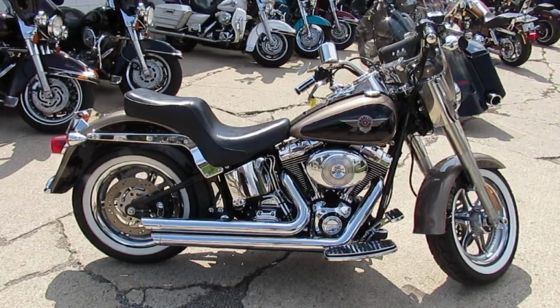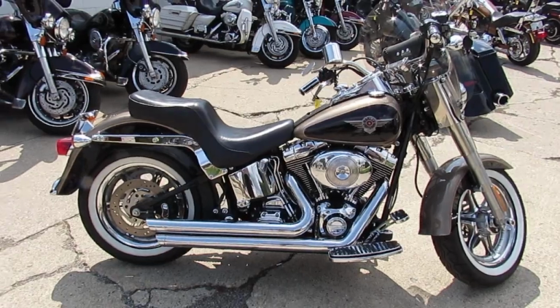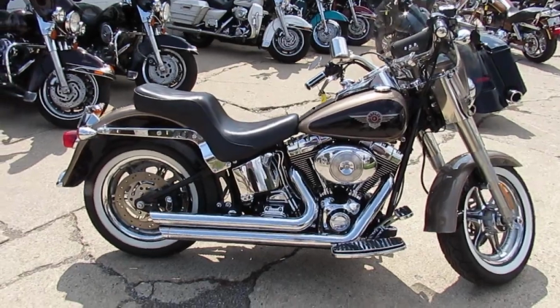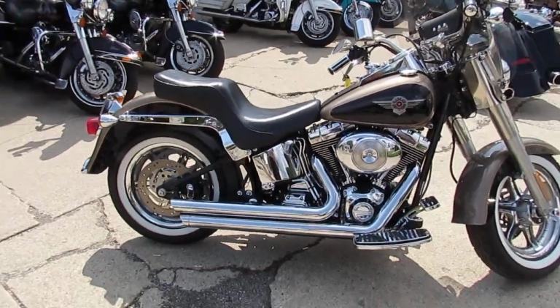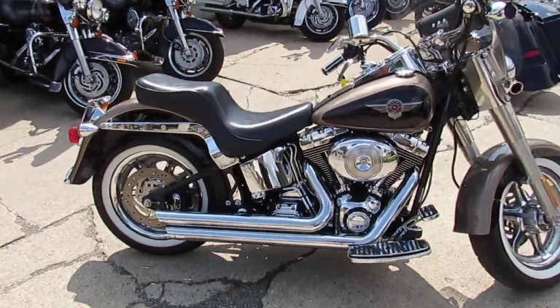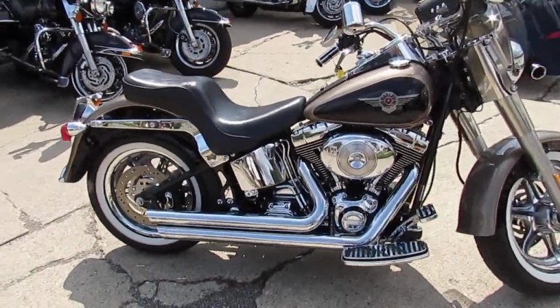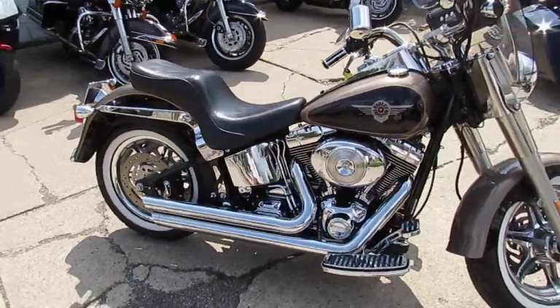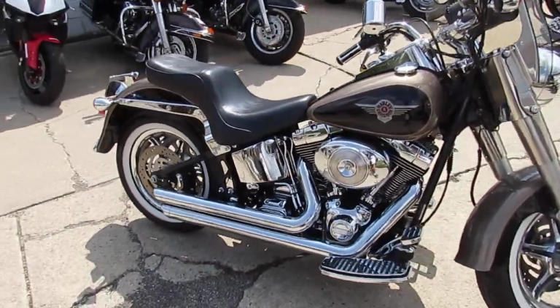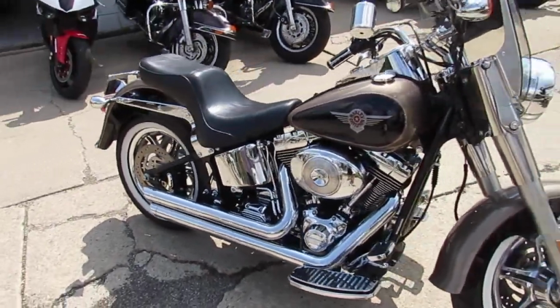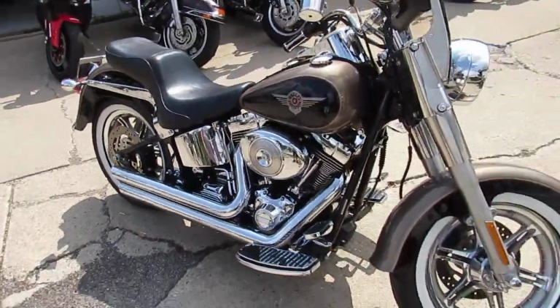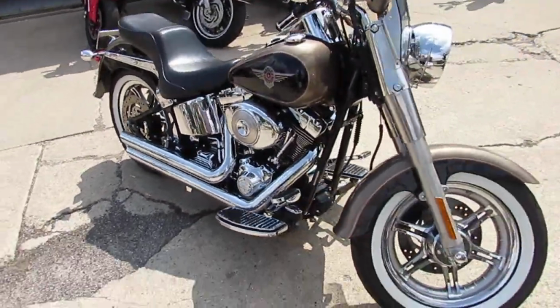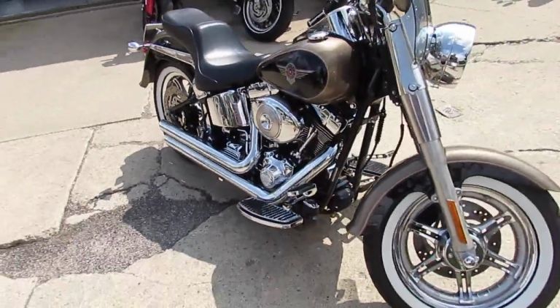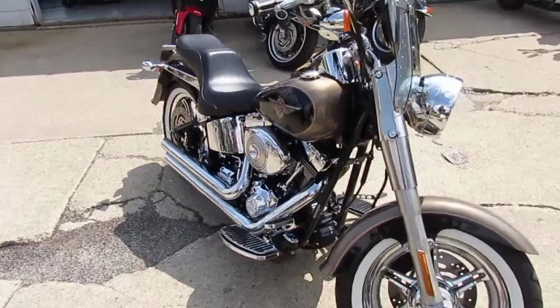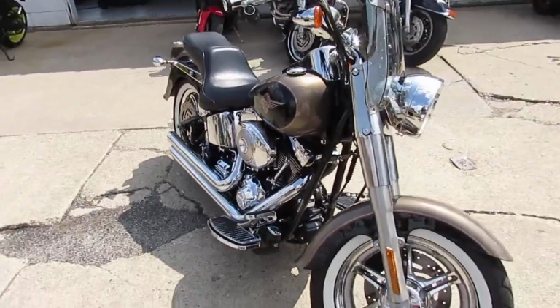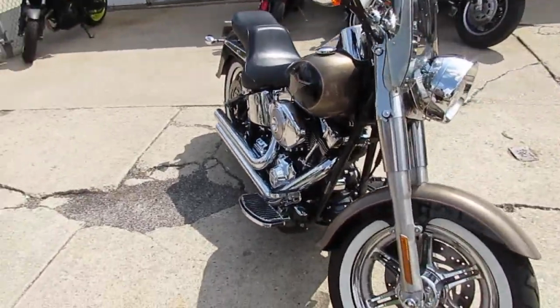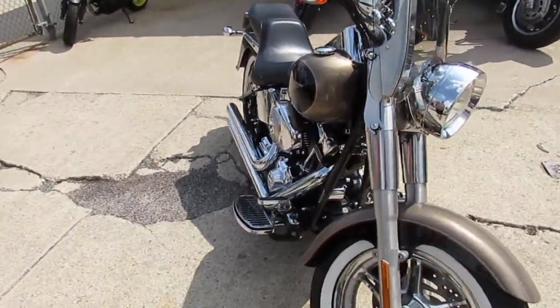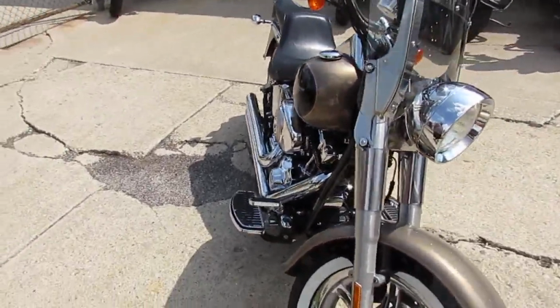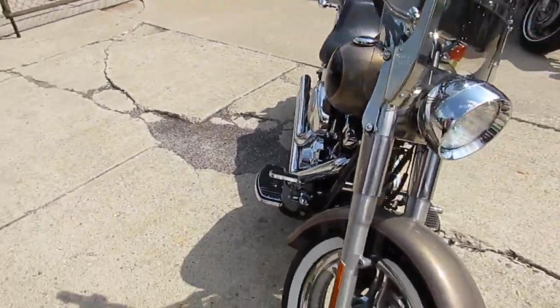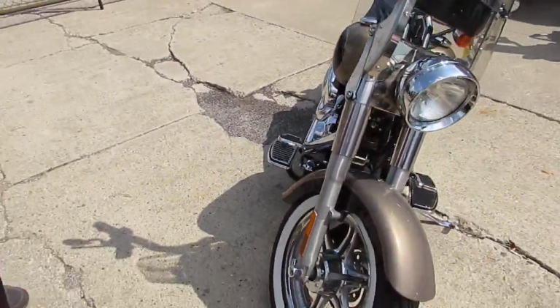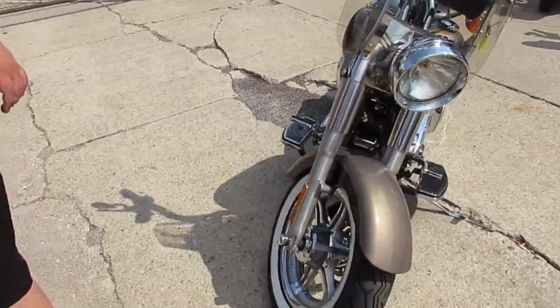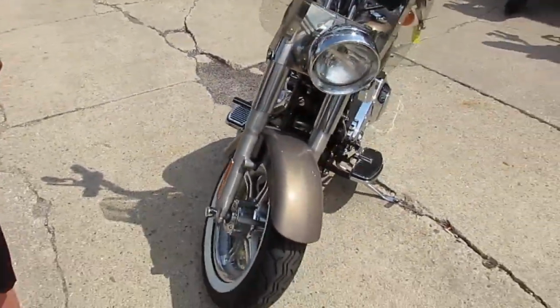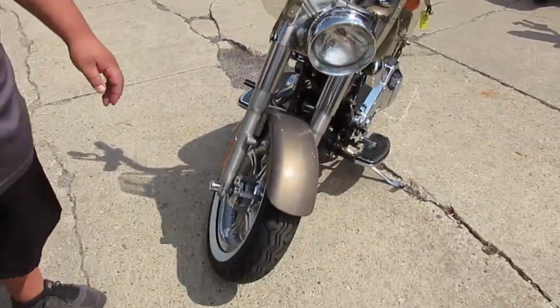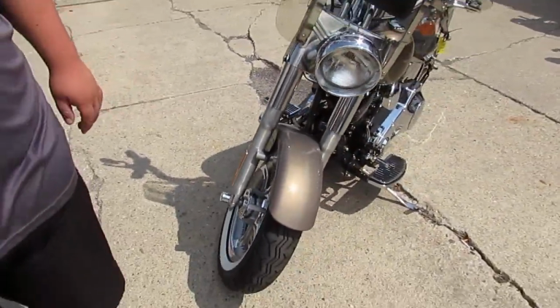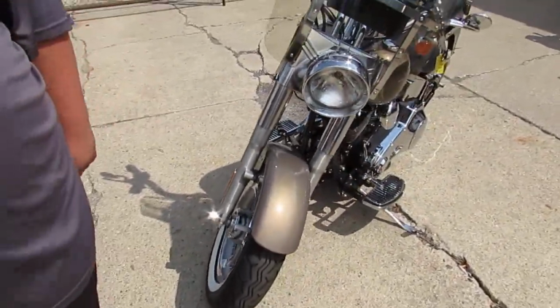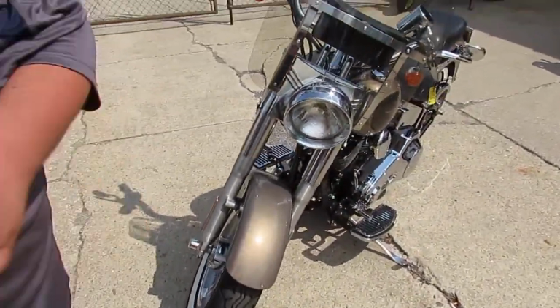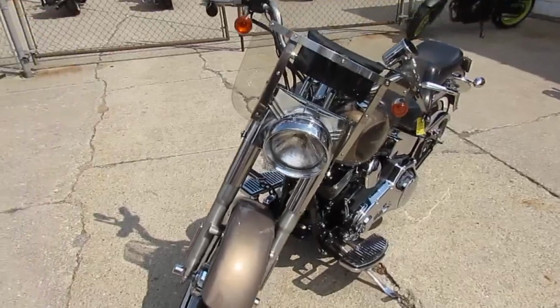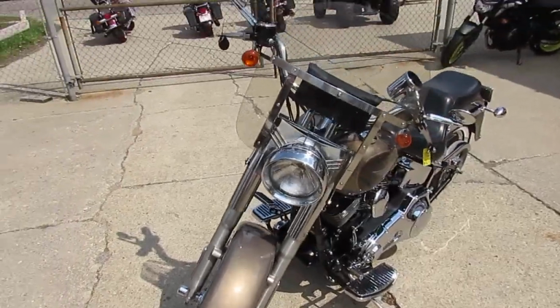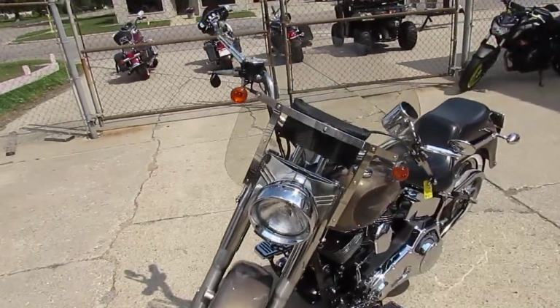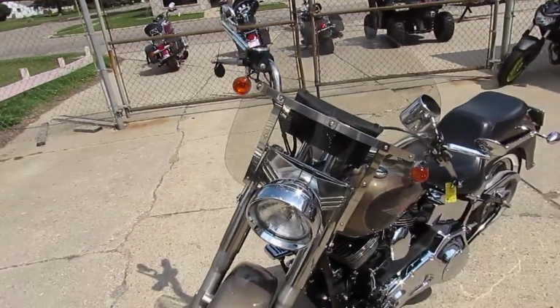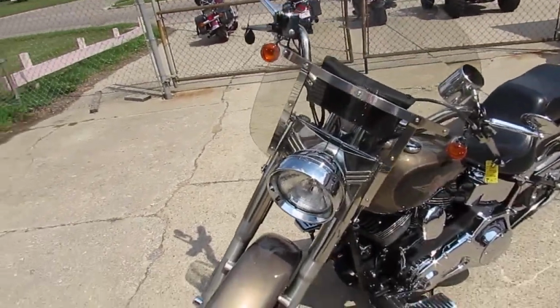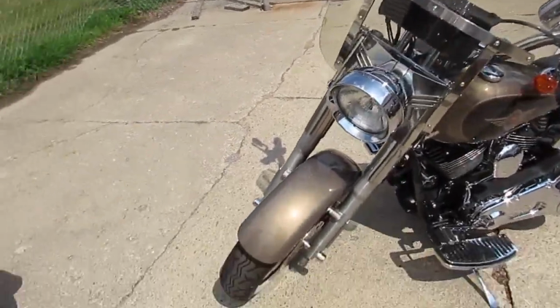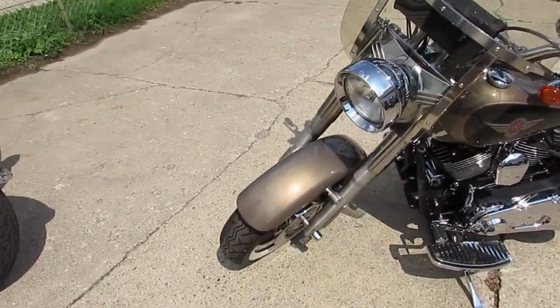Hey guys, it's ApprovalPowerSports.com here. It's 85 and sunny, beautiful day here in Sandusky, 1st of August. Doing some videos on our used bikes — over 300 used Harleys for sale right now.